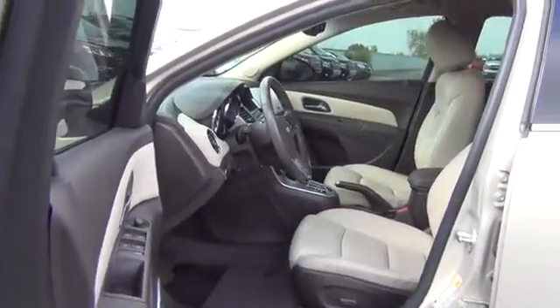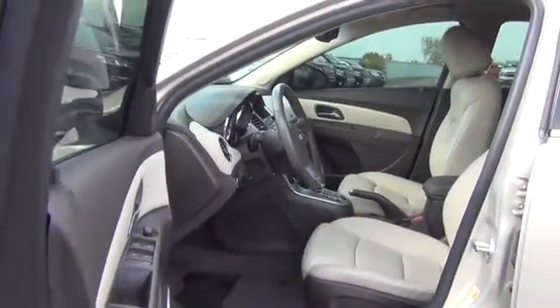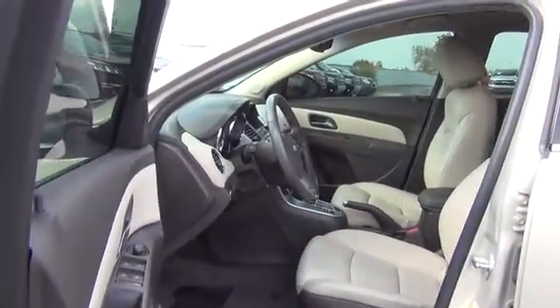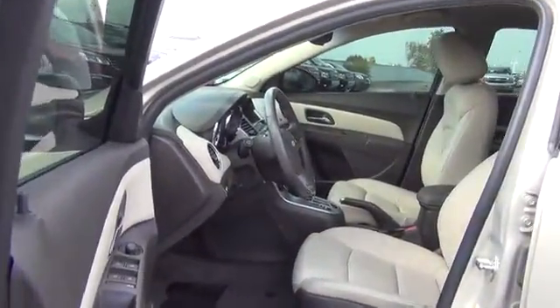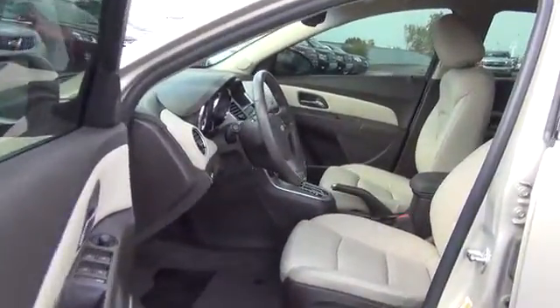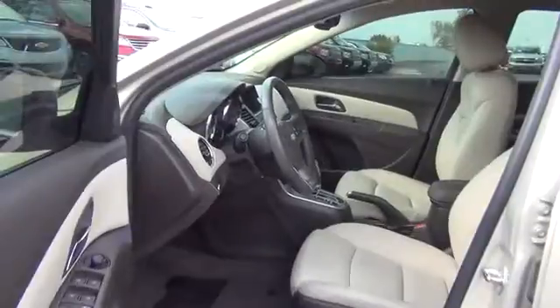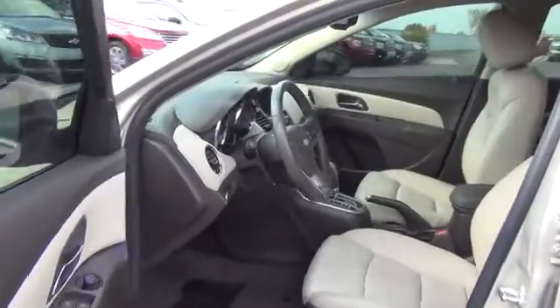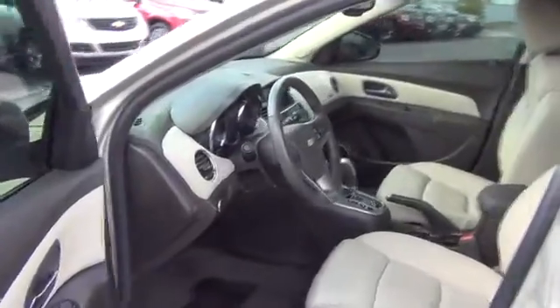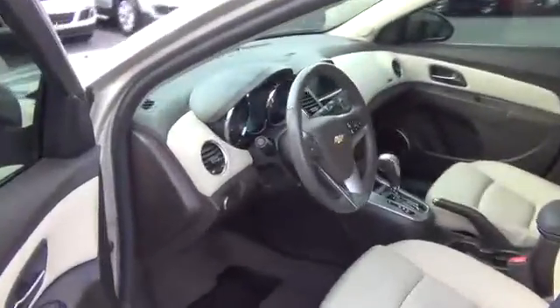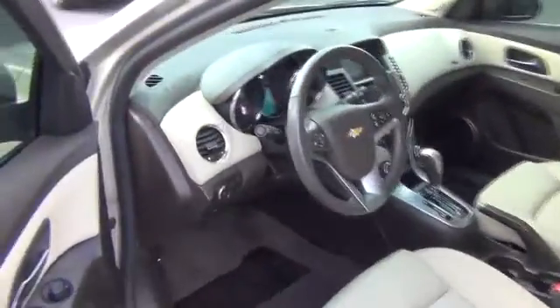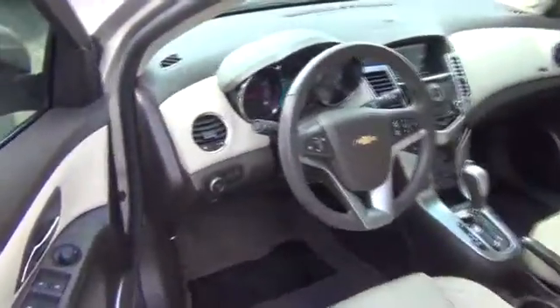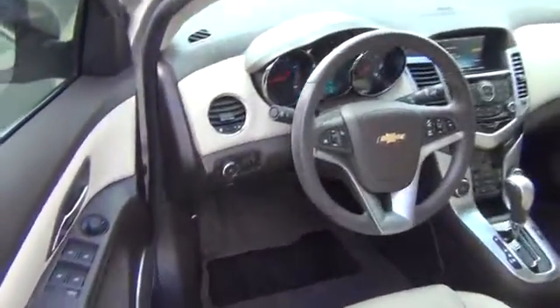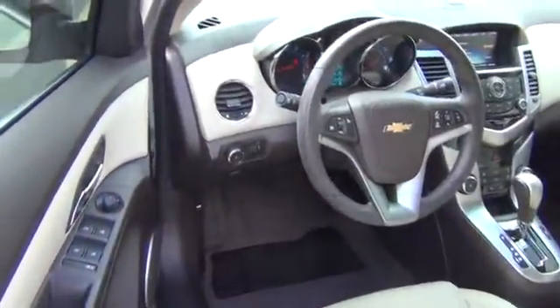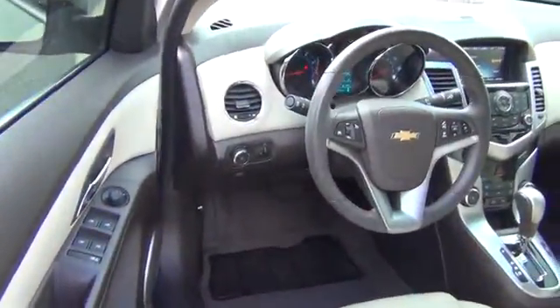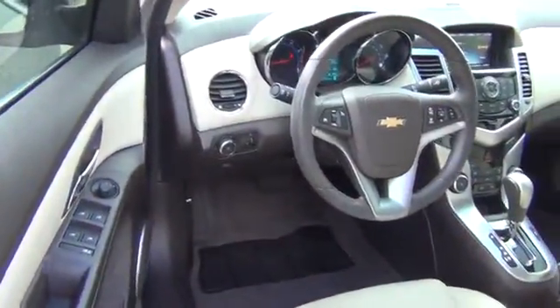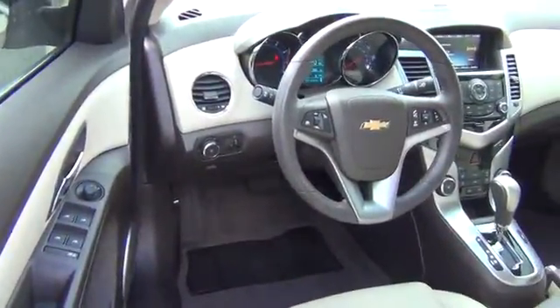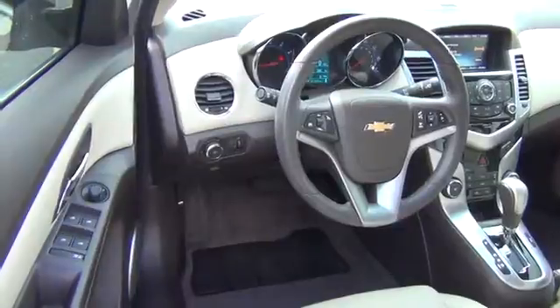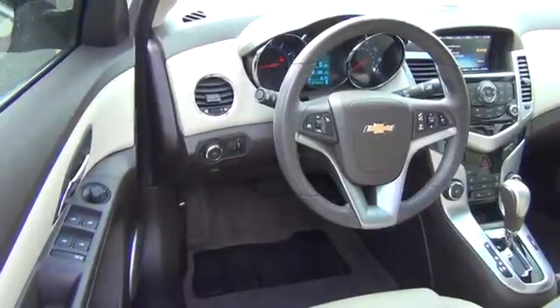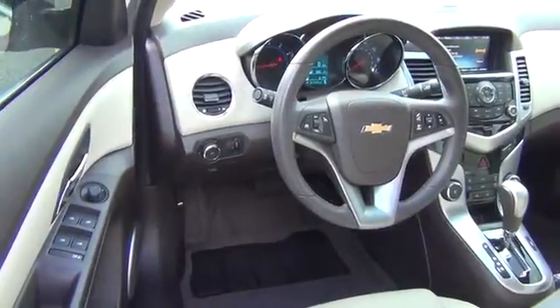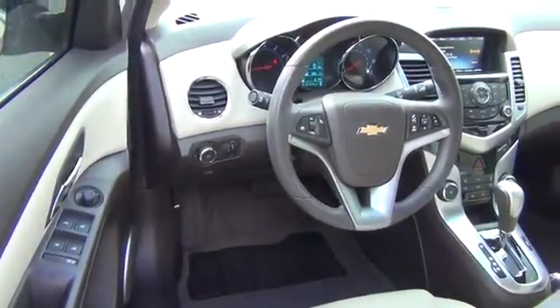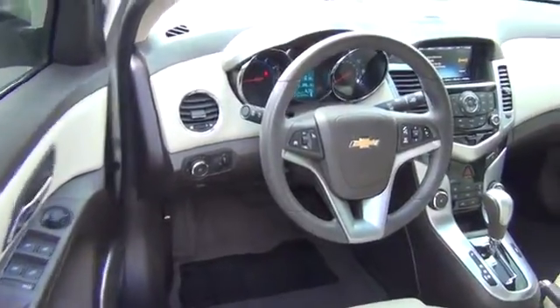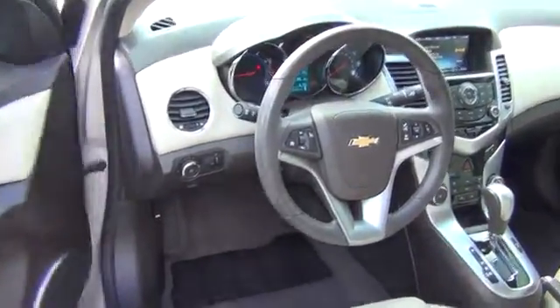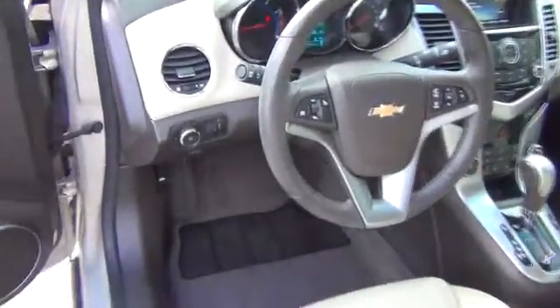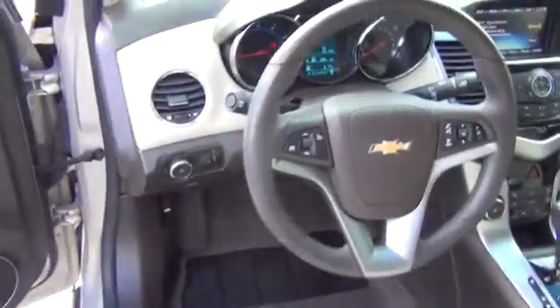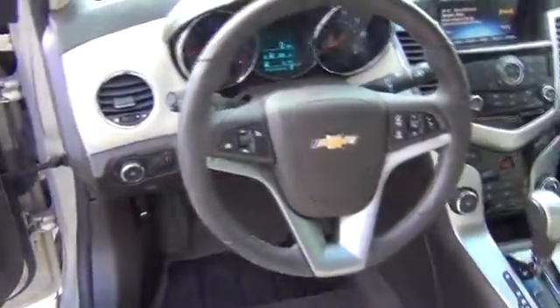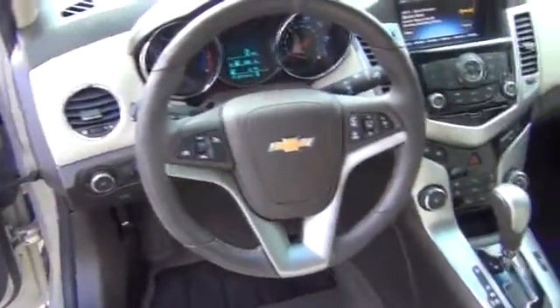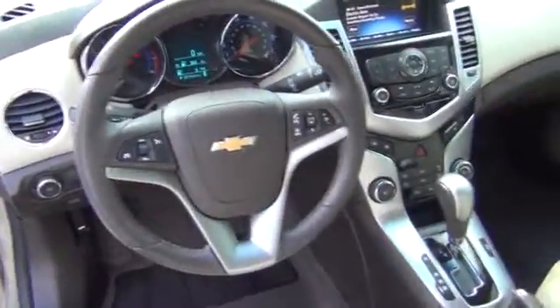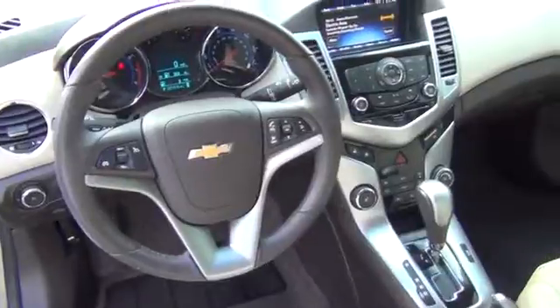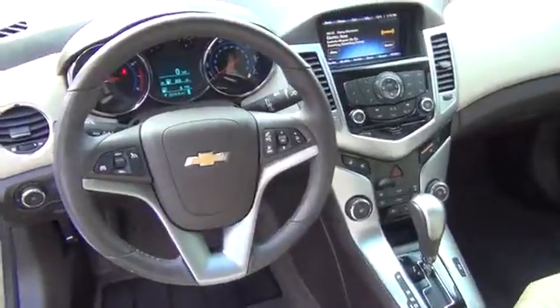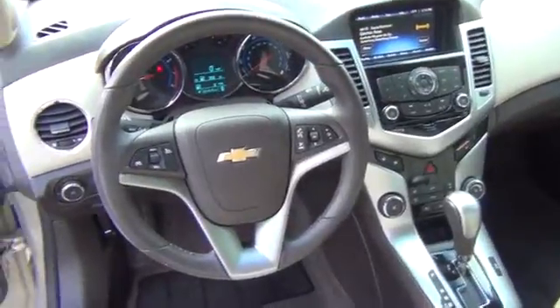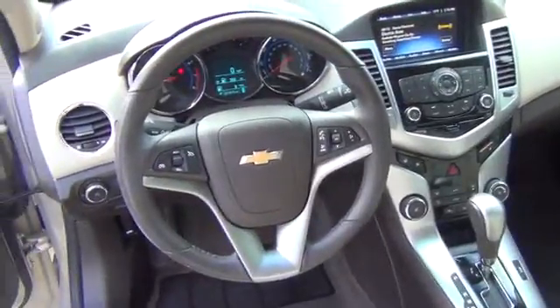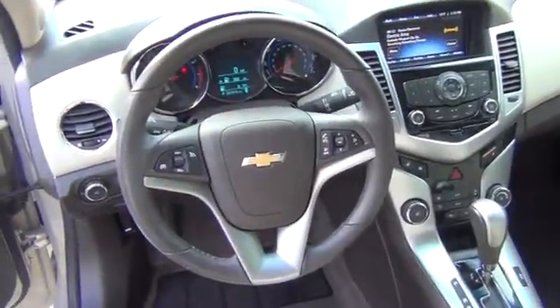Passenger airbag, fog lamps, remote power door locks, power windows, leather seats, speed proportional power steering, tachometer, heated passenger seat, heads-up display, privacy glass, power heated outside mirrors.